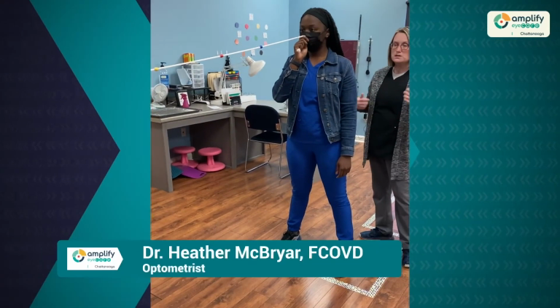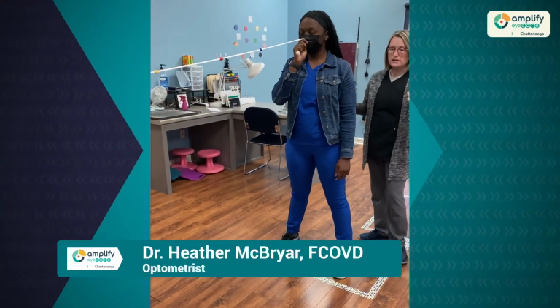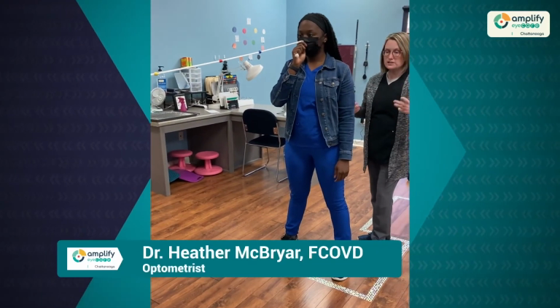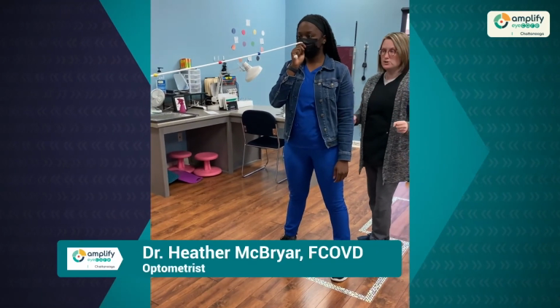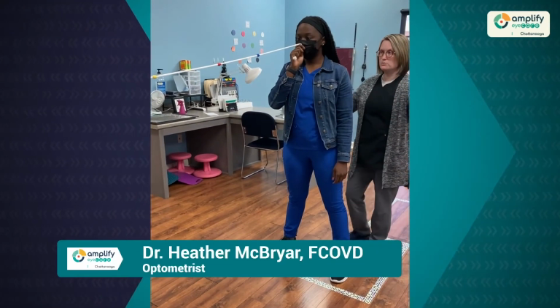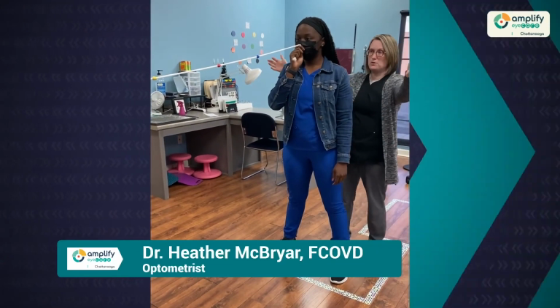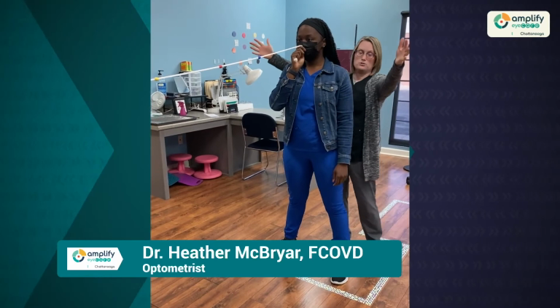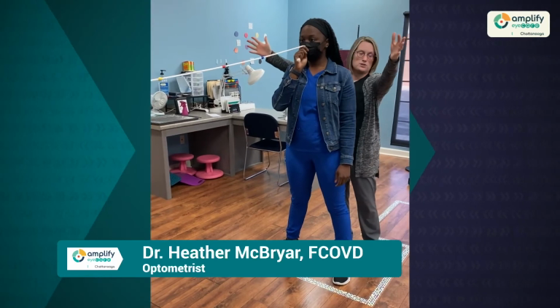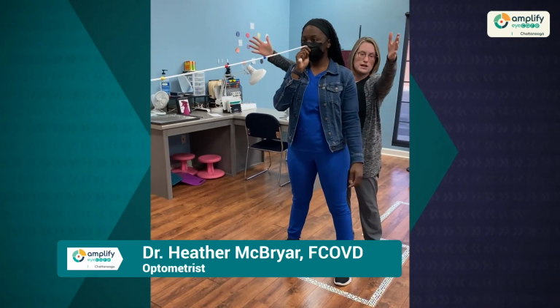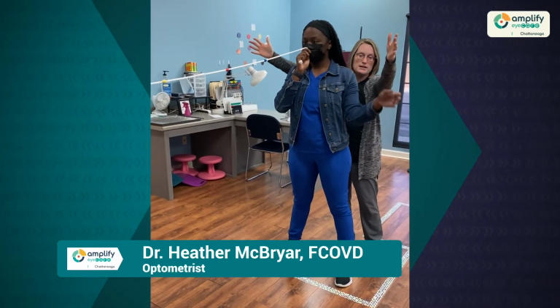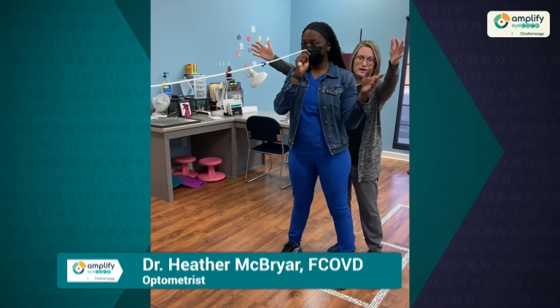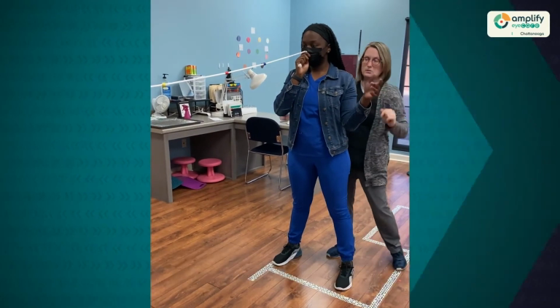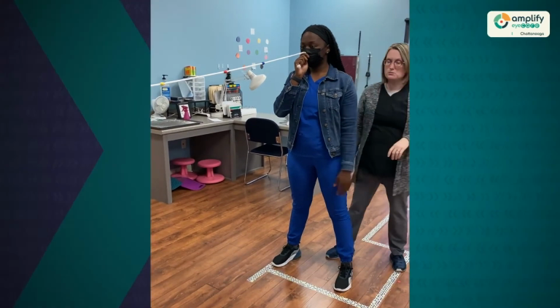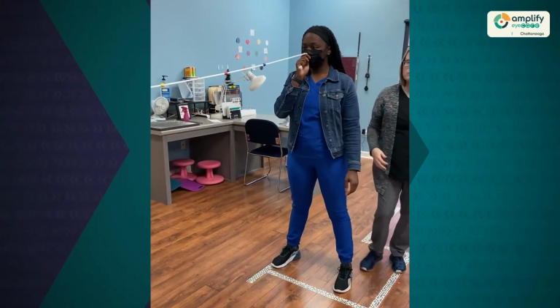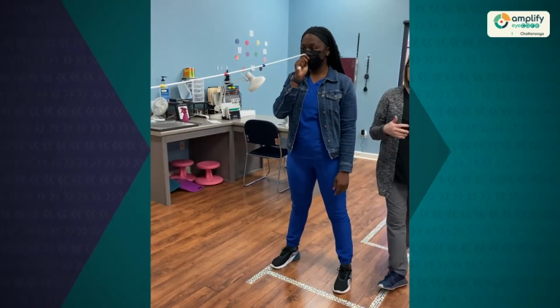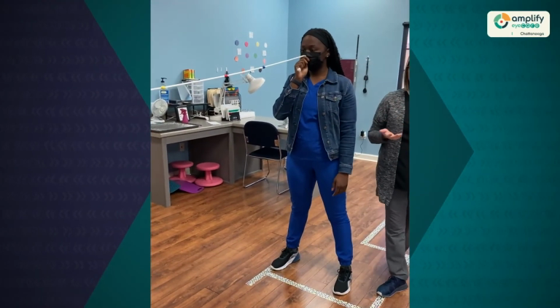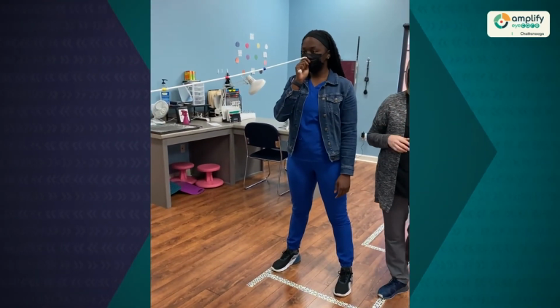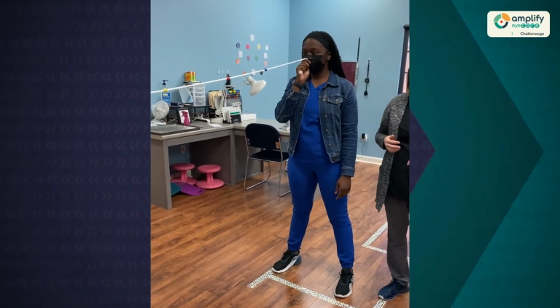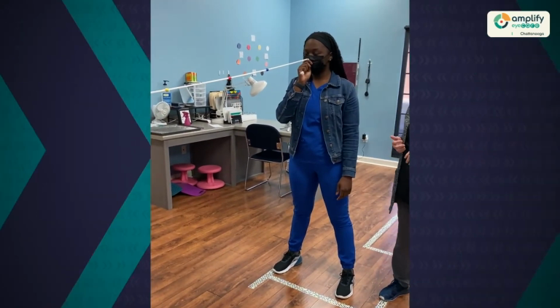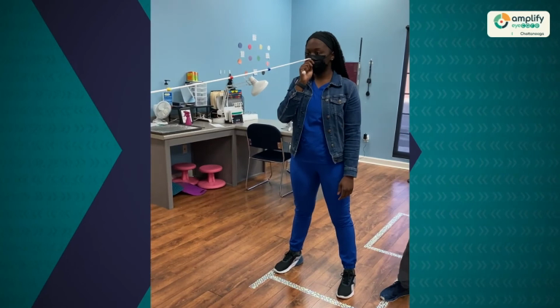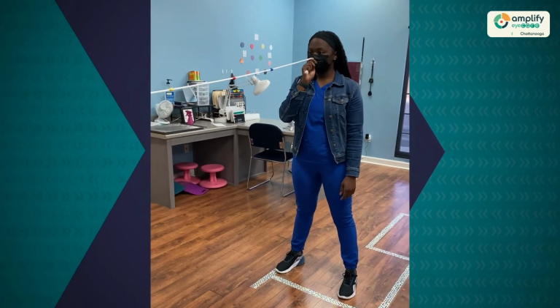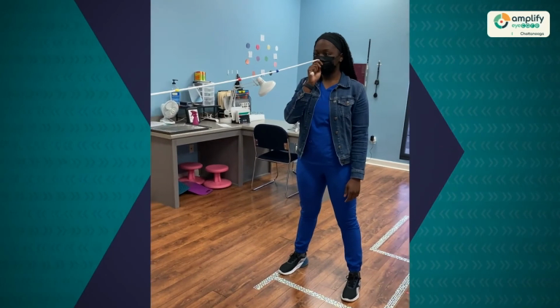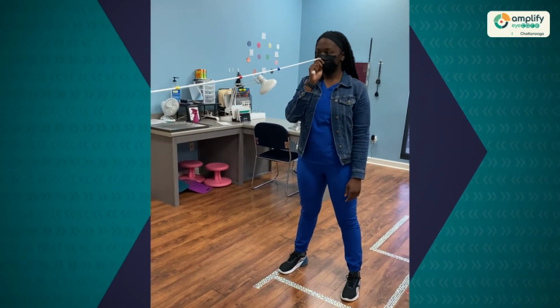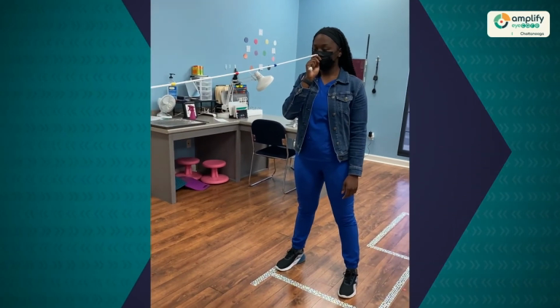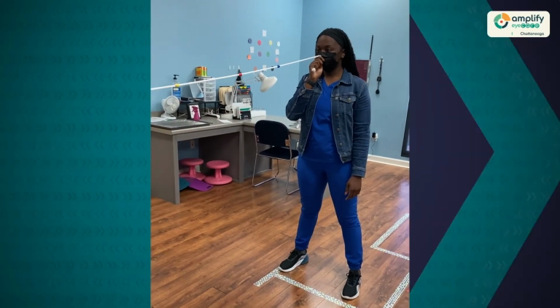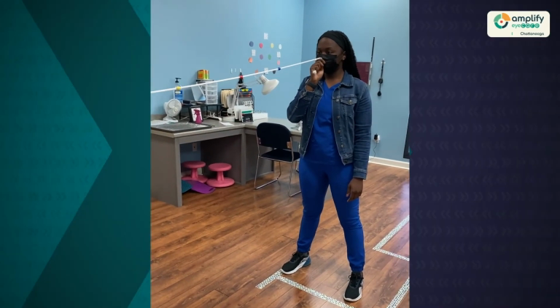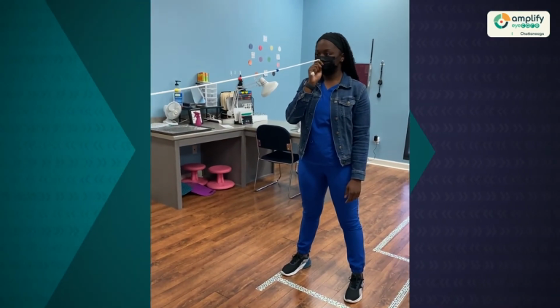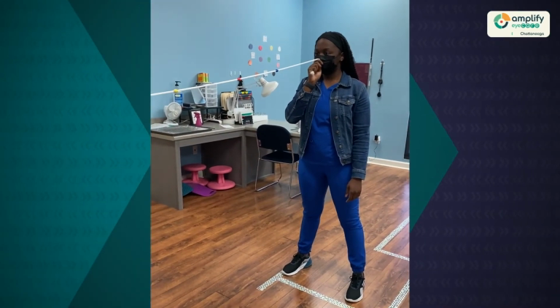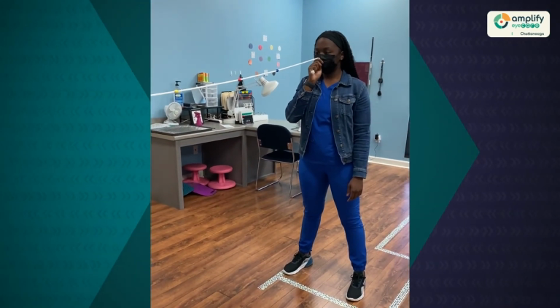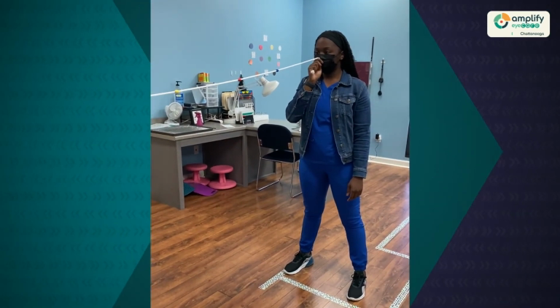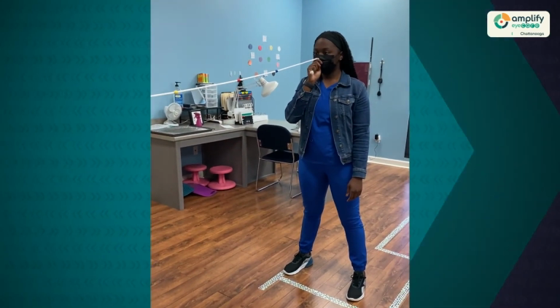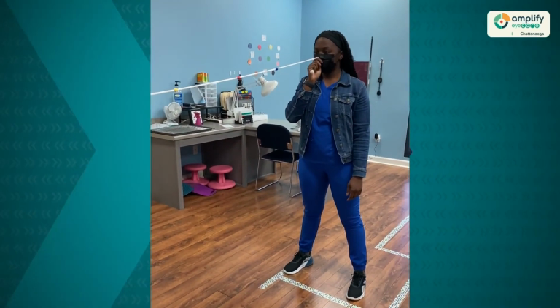Some of the other things we may do is bring fingers over to the side and ask the patient to move the fingers and be aware of them as she's doing the activity. We may also name off objects that are in the periphery and ask her to identify those as well.